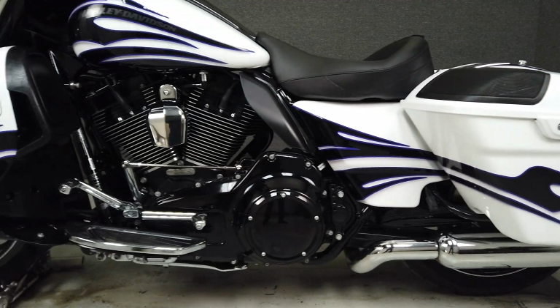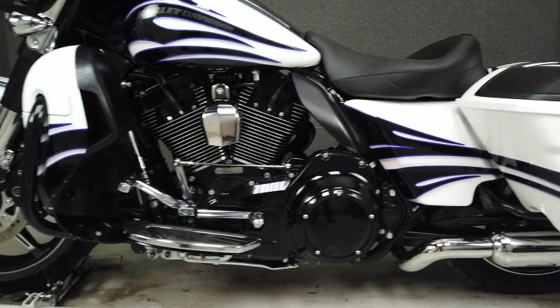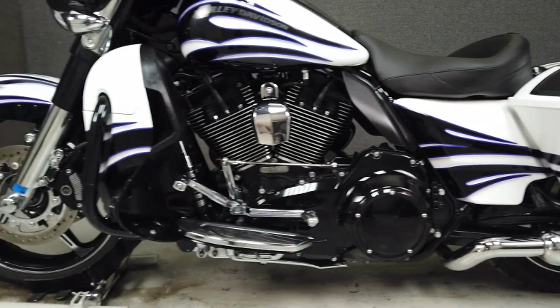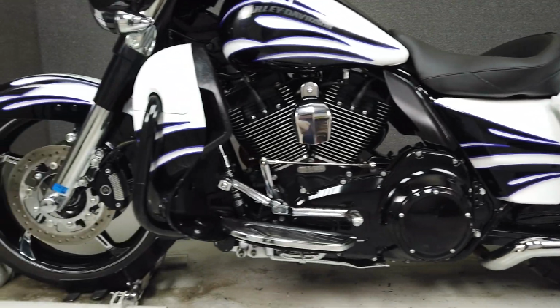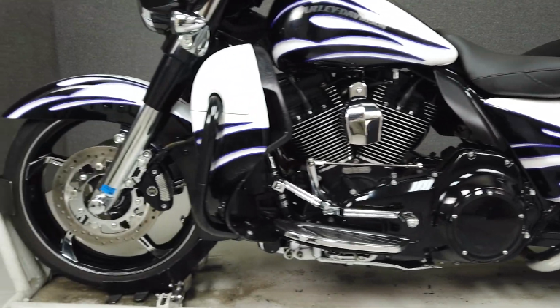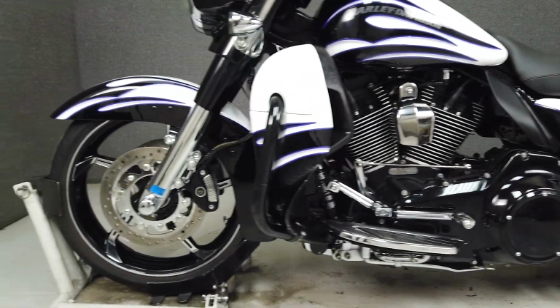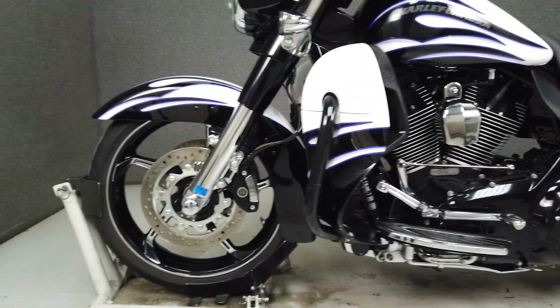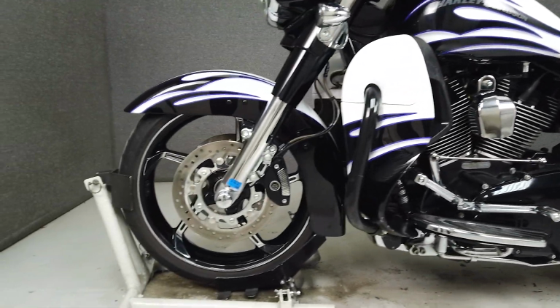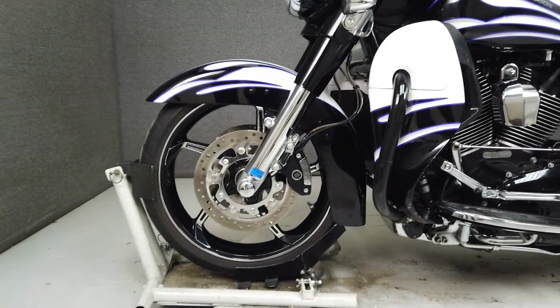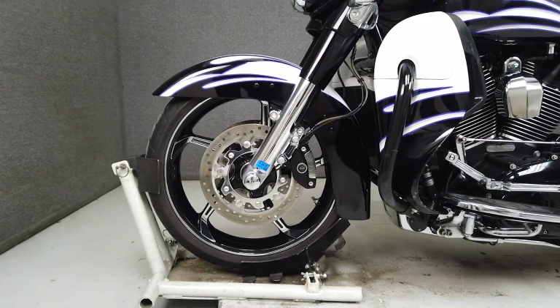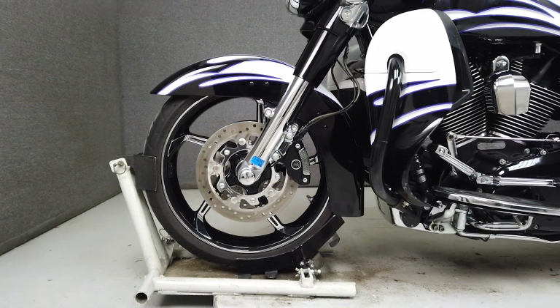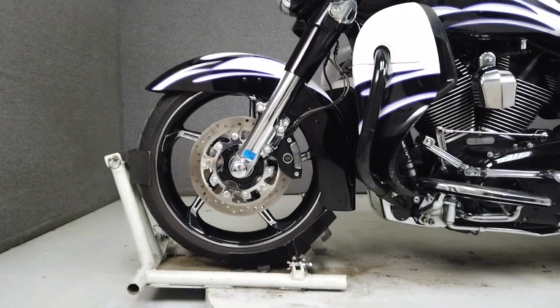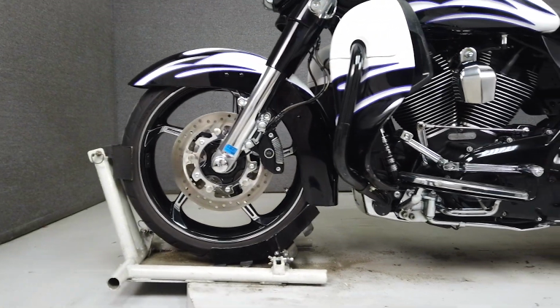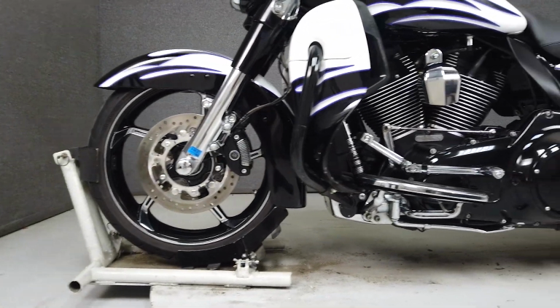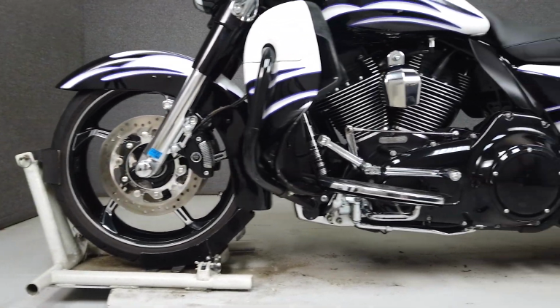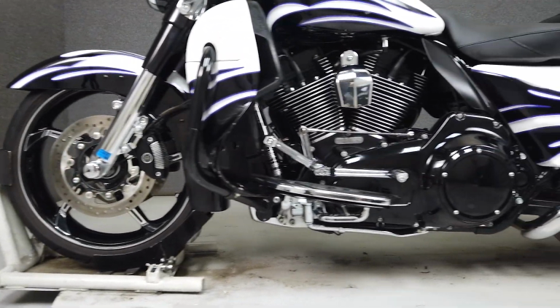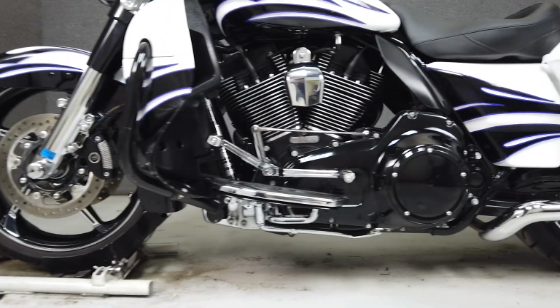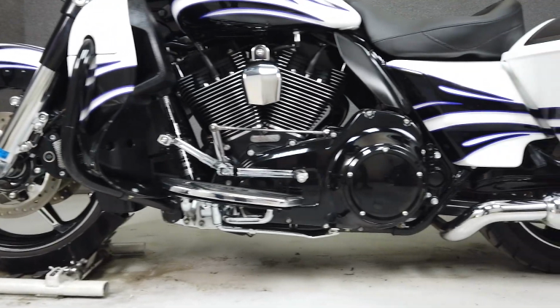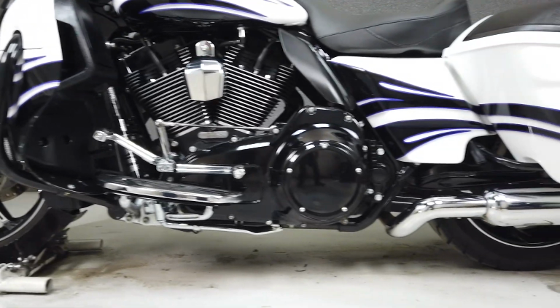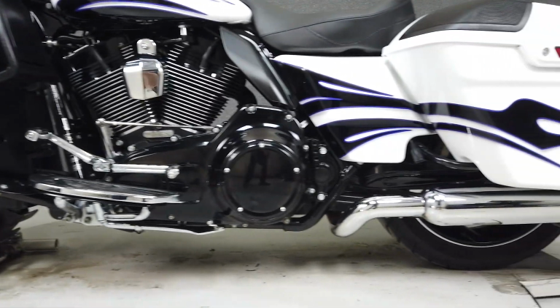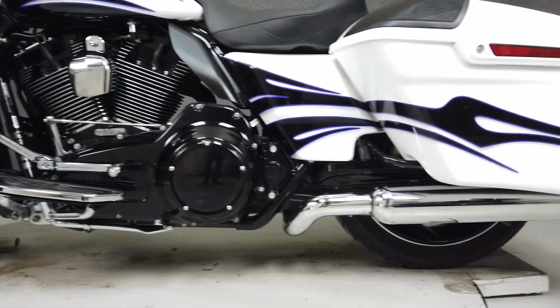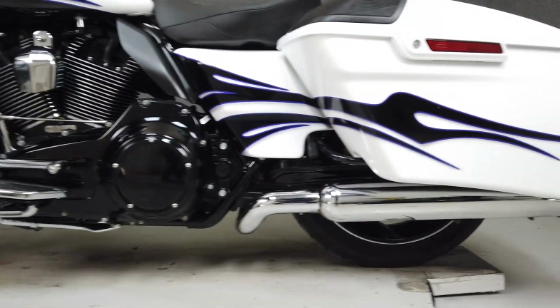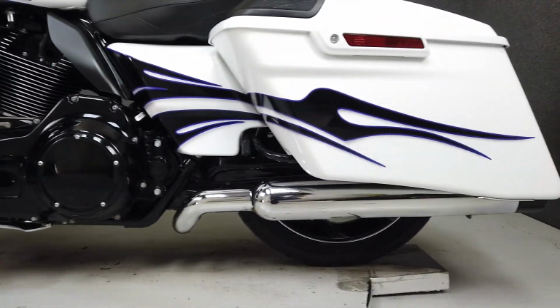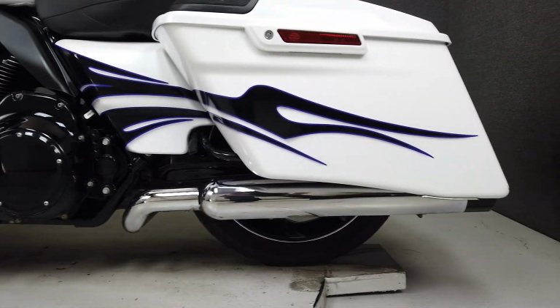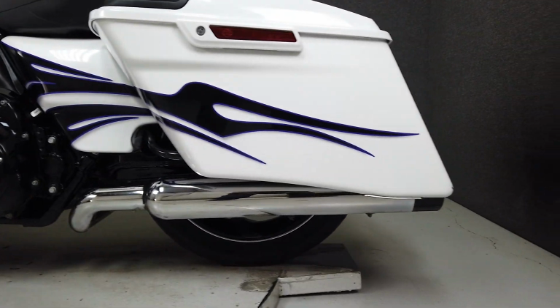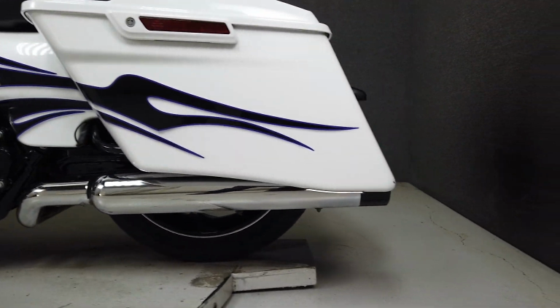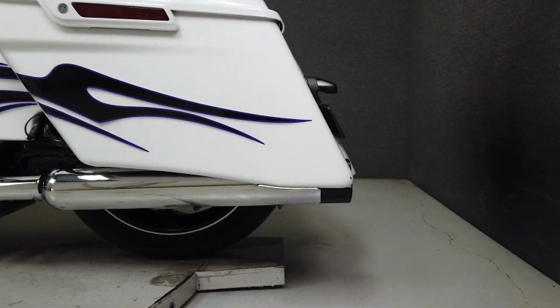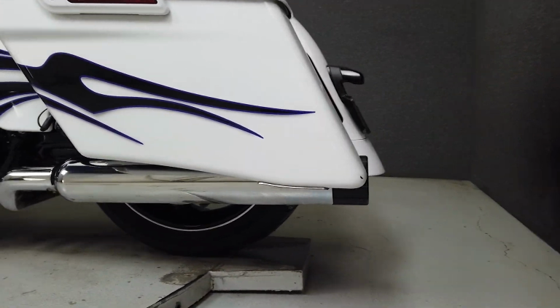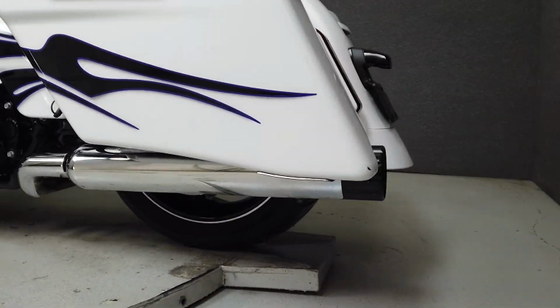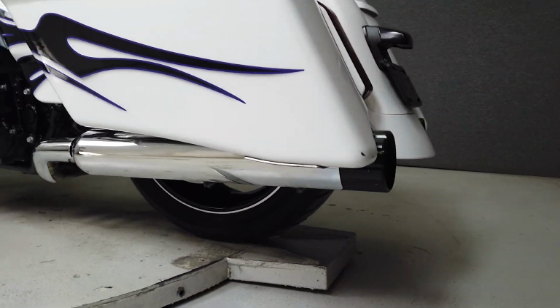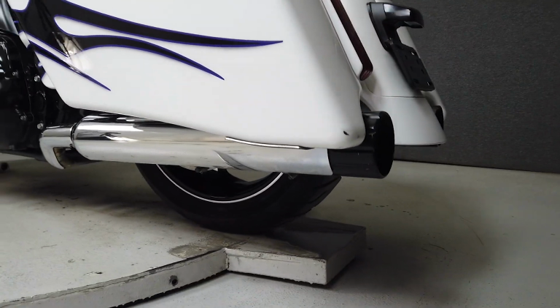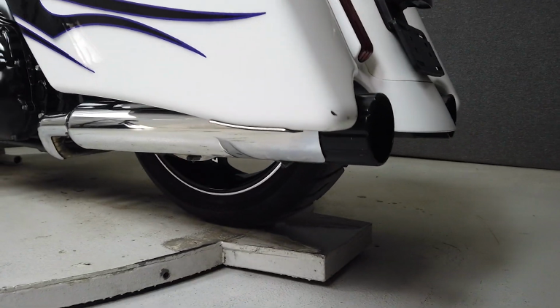With ample storage, comfortable accommodations, and plenty of protection from the elements, the Street Glide will take as many miles as you can throw at it. It weighs in at 807 pounds and has a seat height of 27.2 inches.